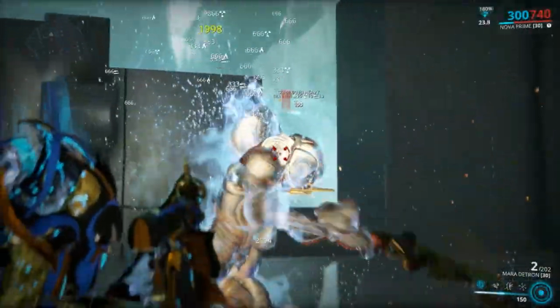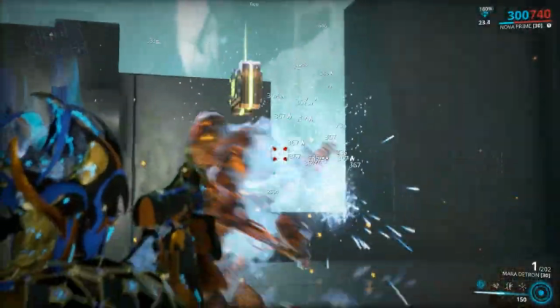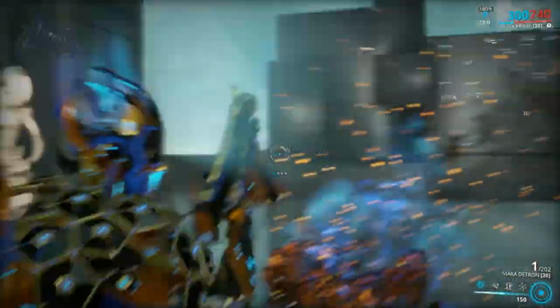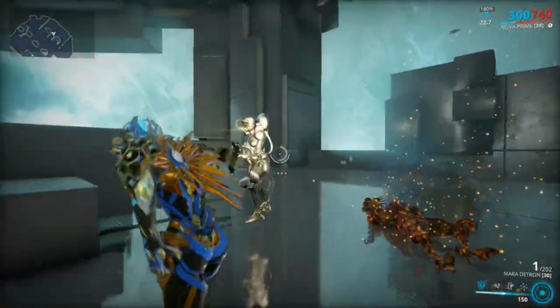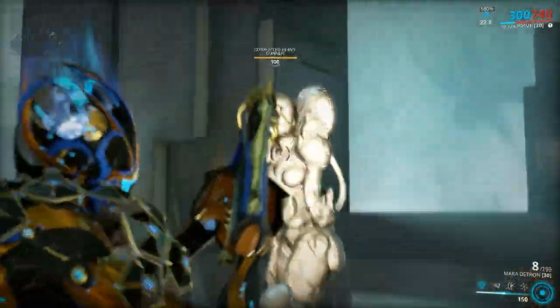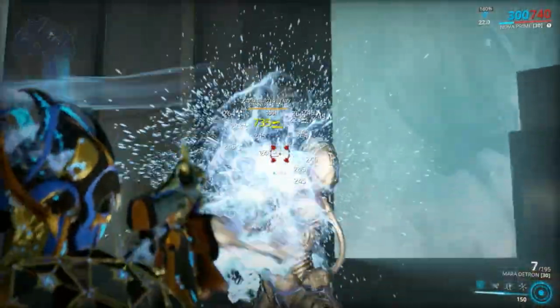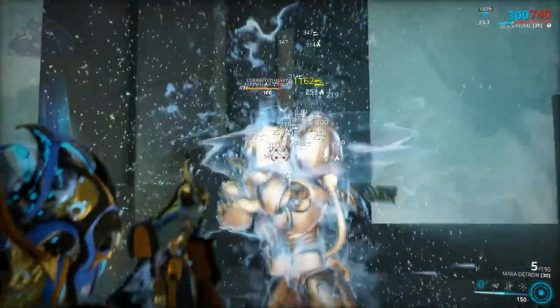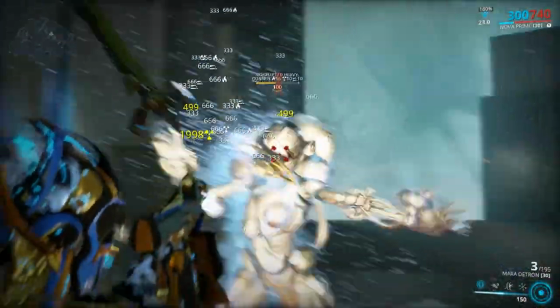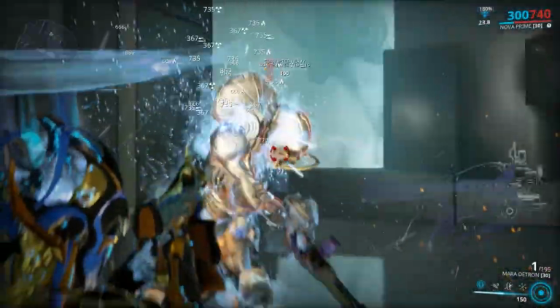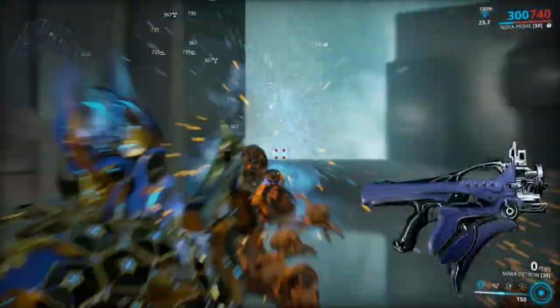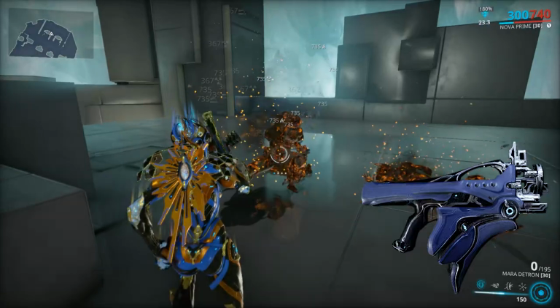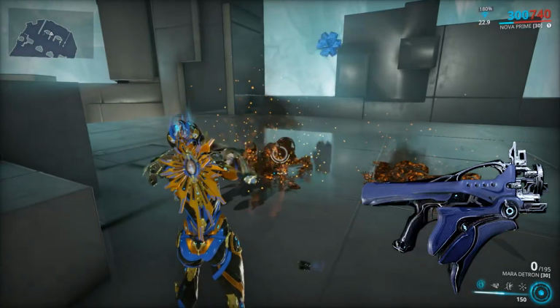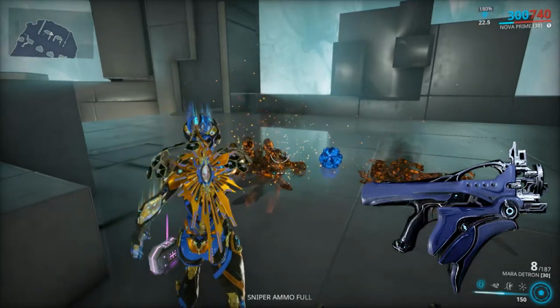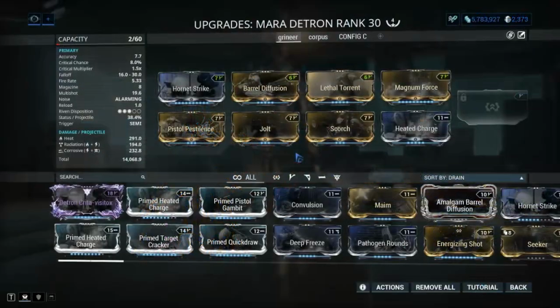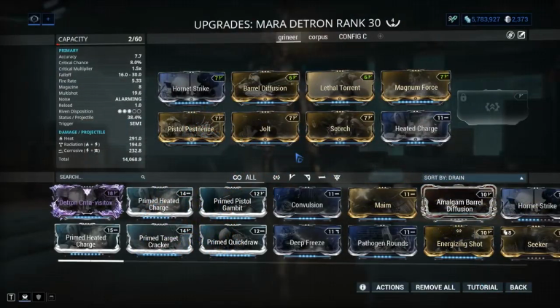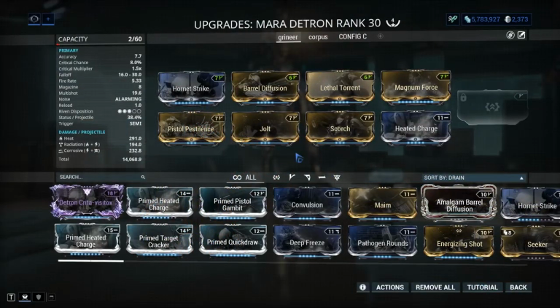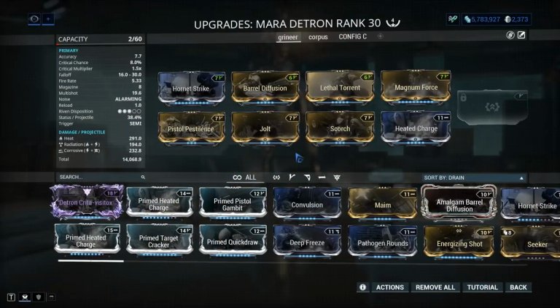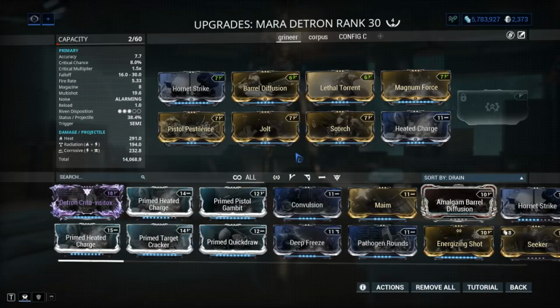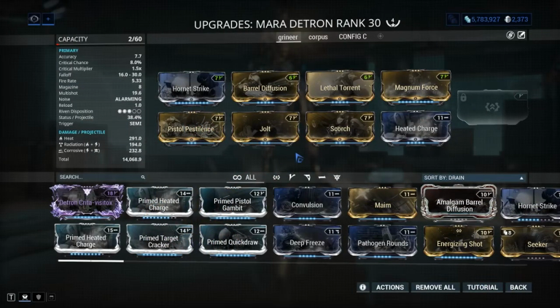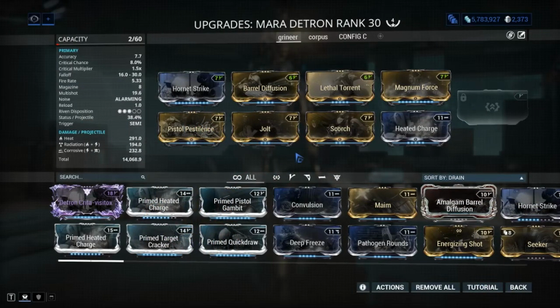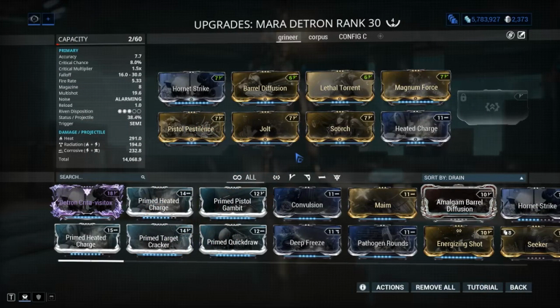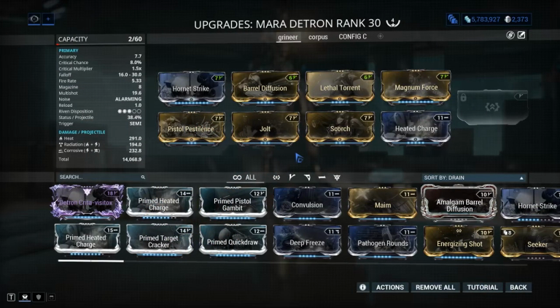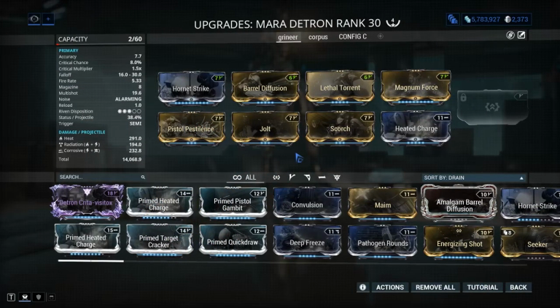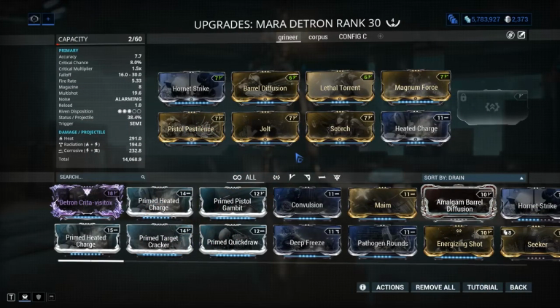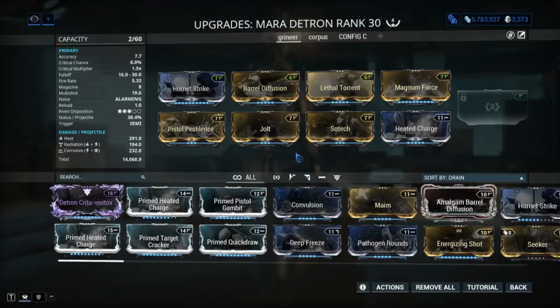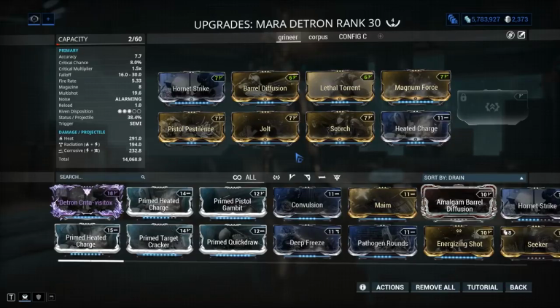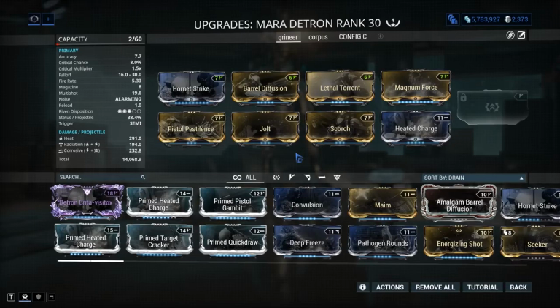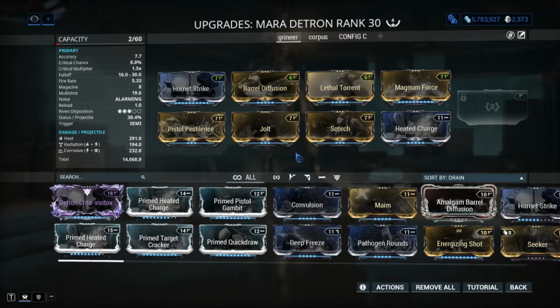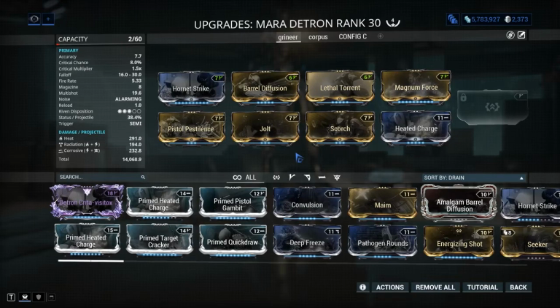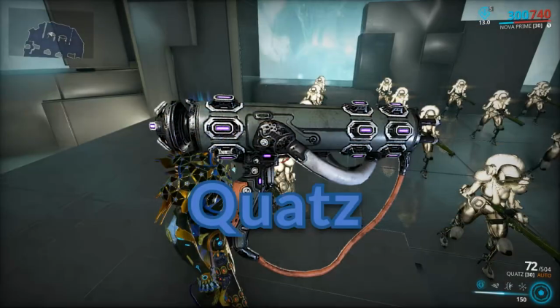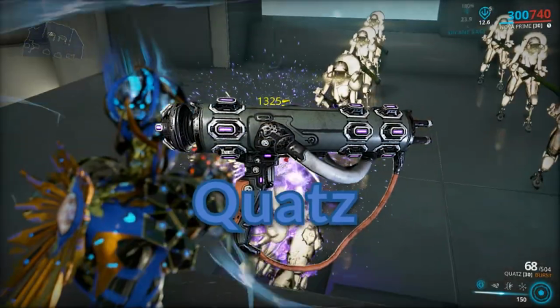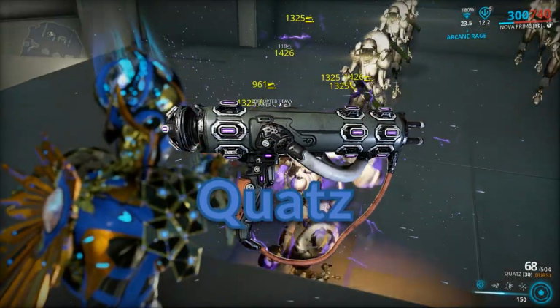Mastery rank 9: Mara Detron. A solid pocket shotgun — it puts out good damage numbers but it looks very ugly, so you might want to use something like the Zondi pistol skin. Also, this is the only Mara variant in the game, so it gets extra unique points for that.